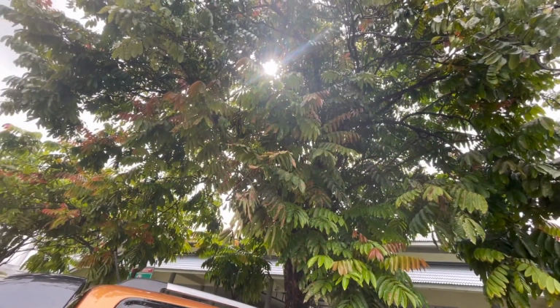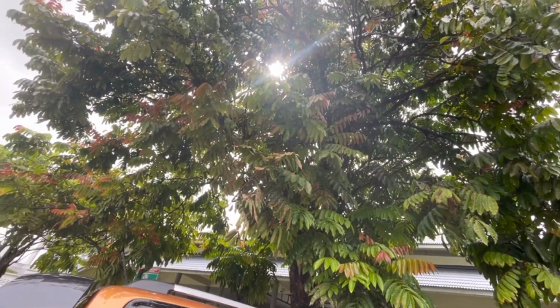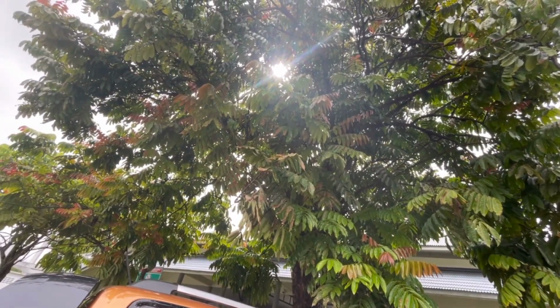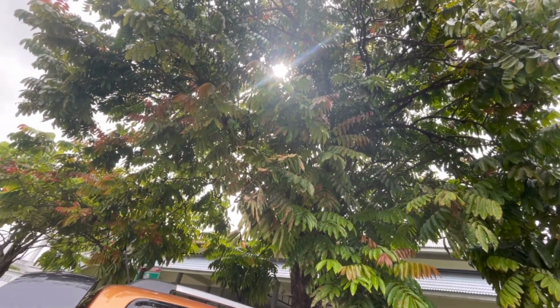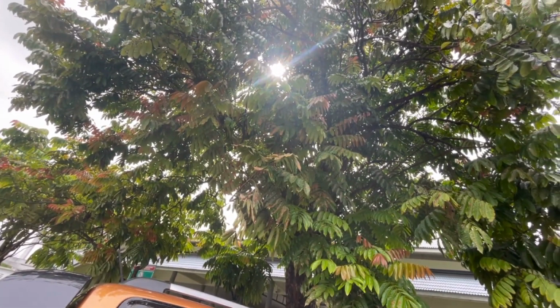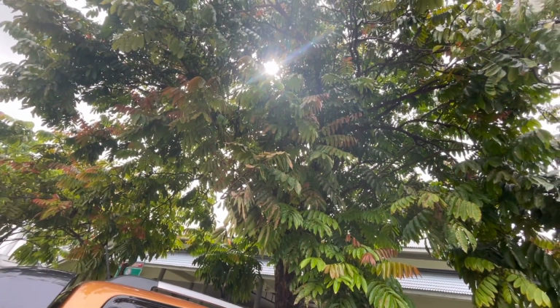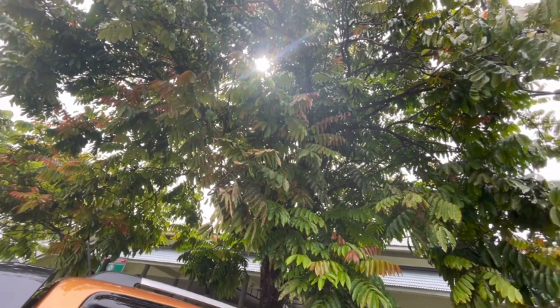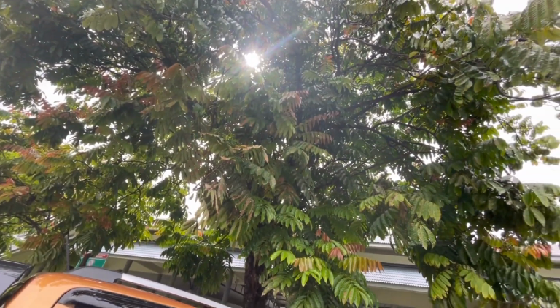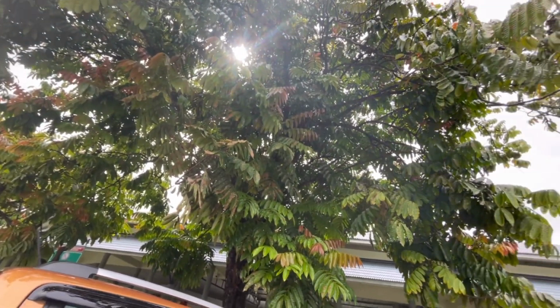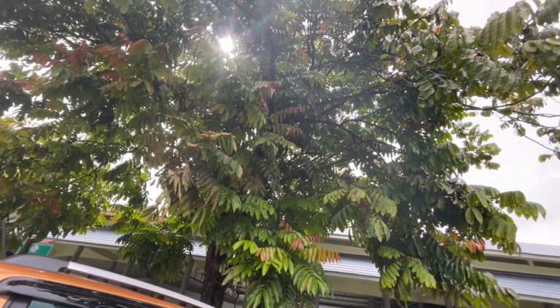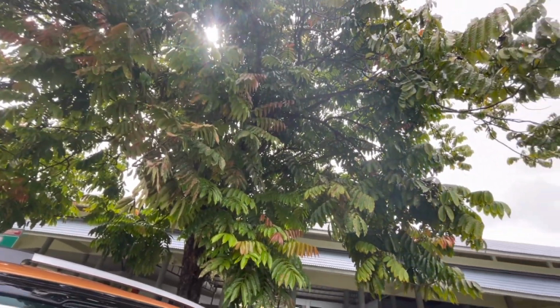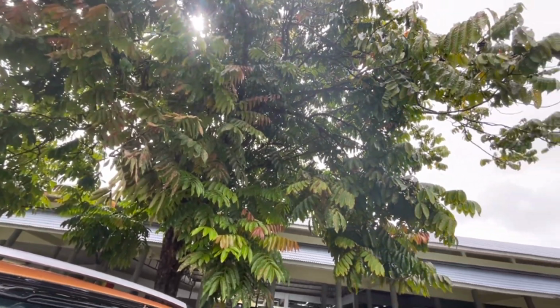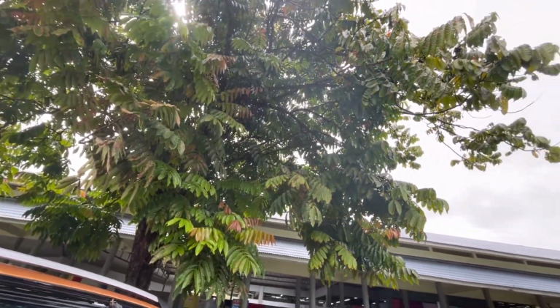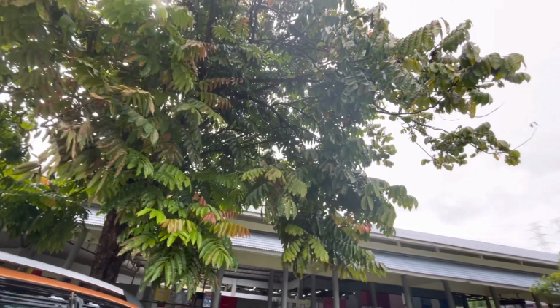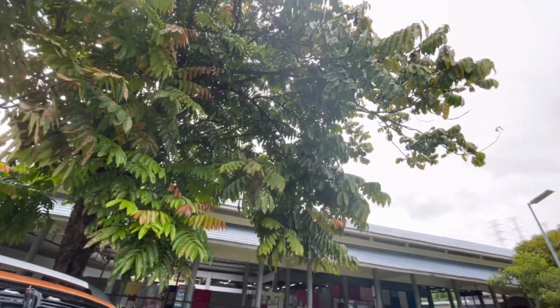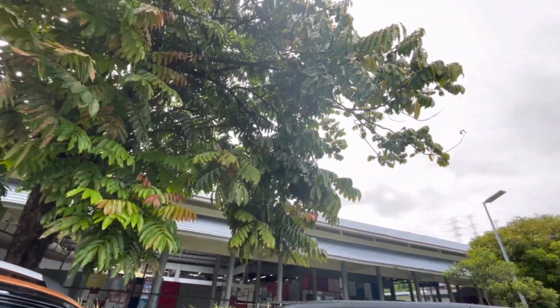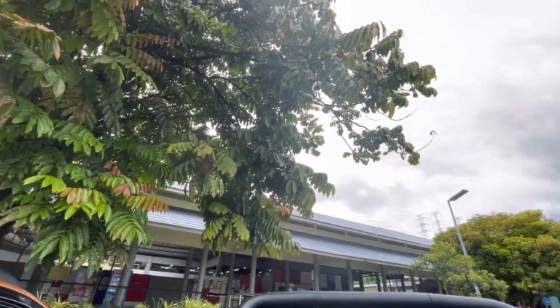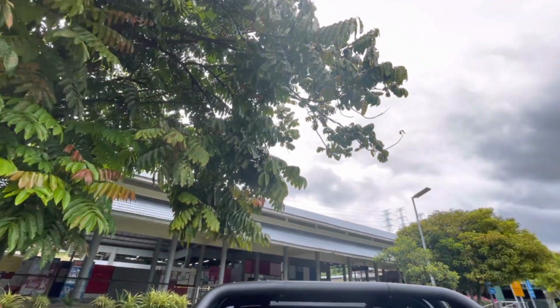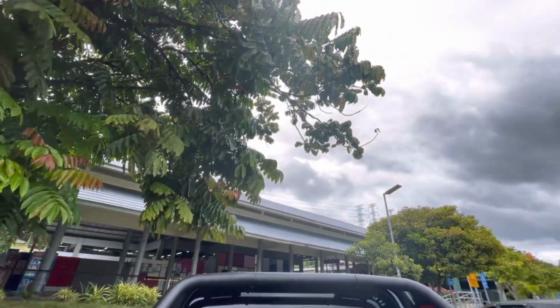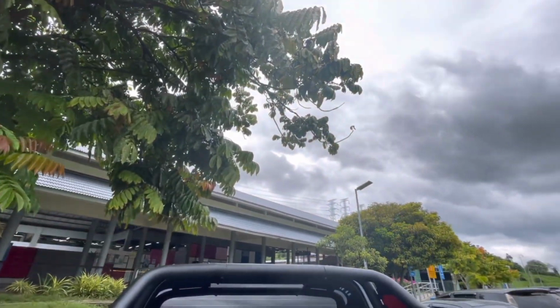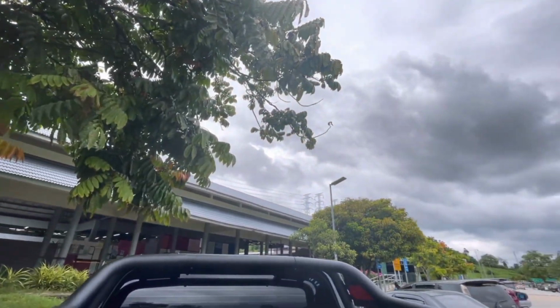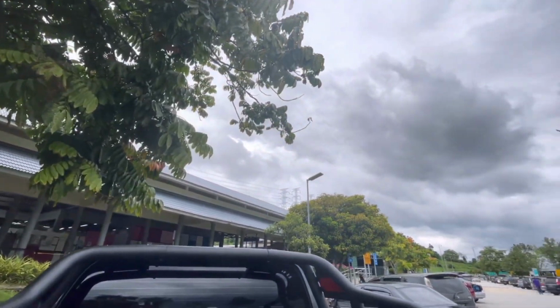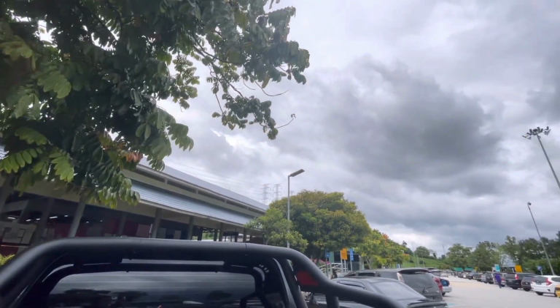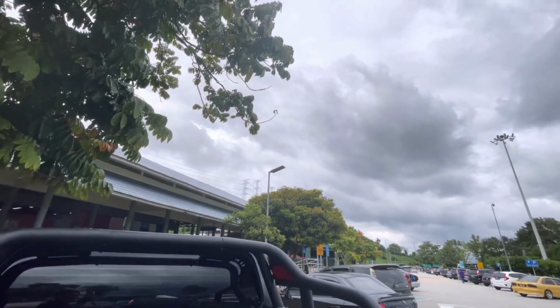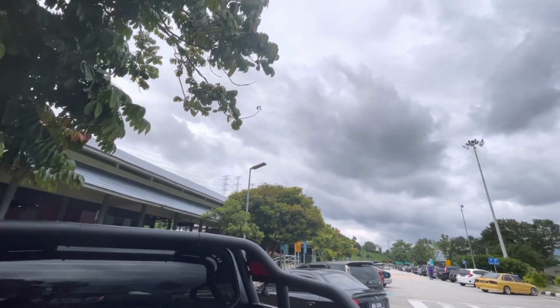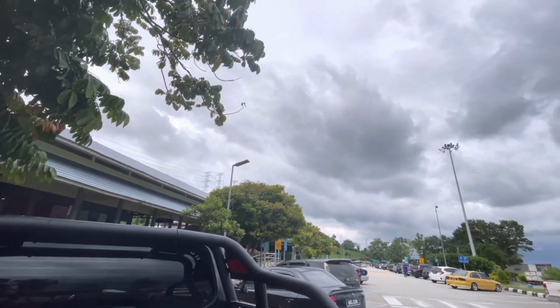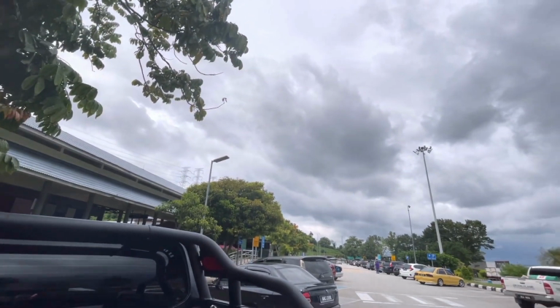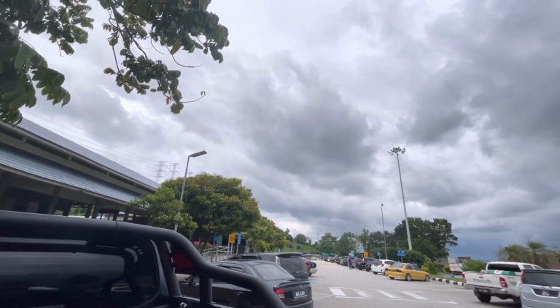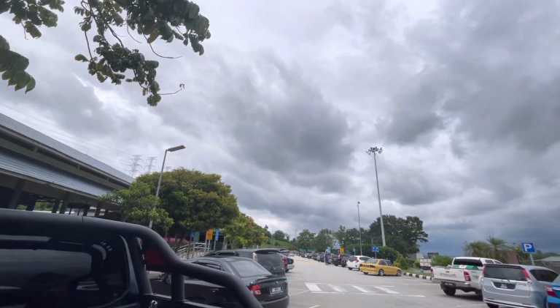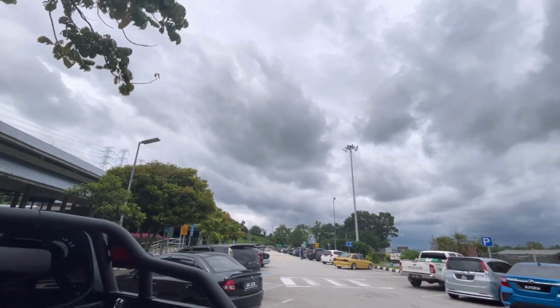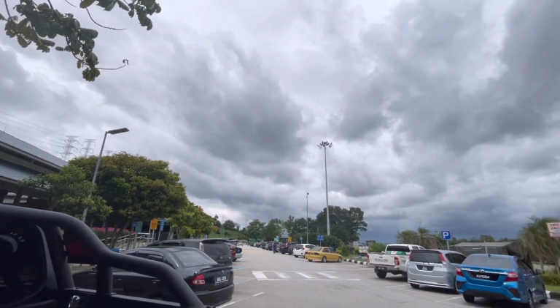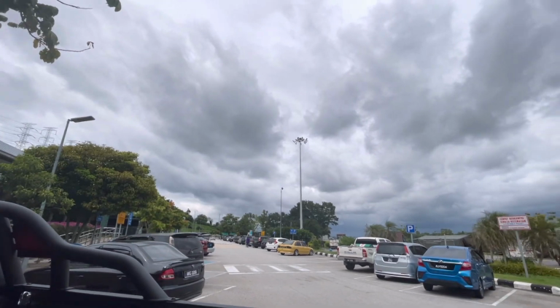Ni dia pokok dia — banyak pokok dia. Kalau tengok kat R&R, banyak pokok dia. Belah sana pun ada.